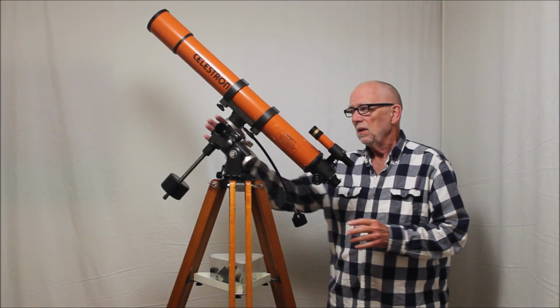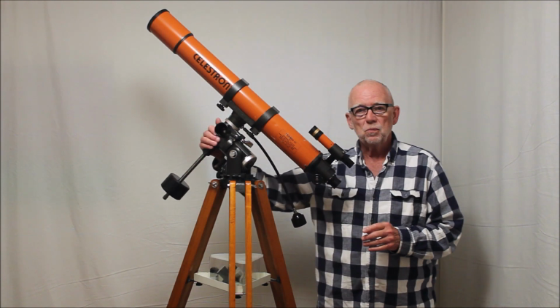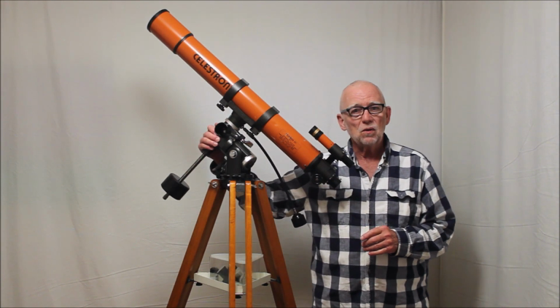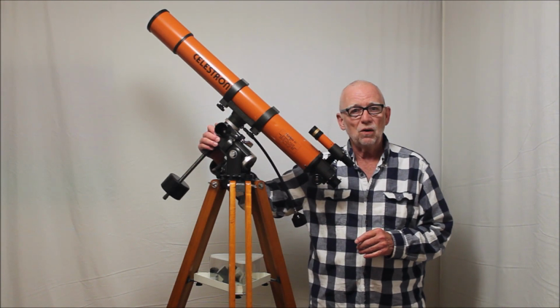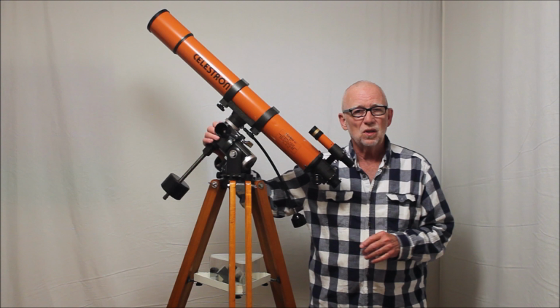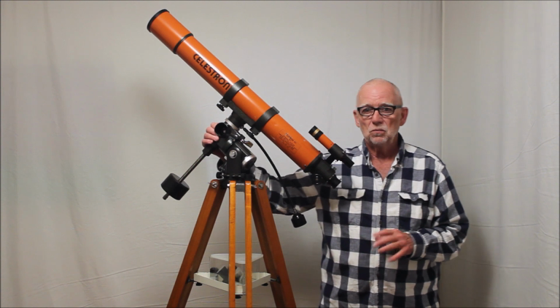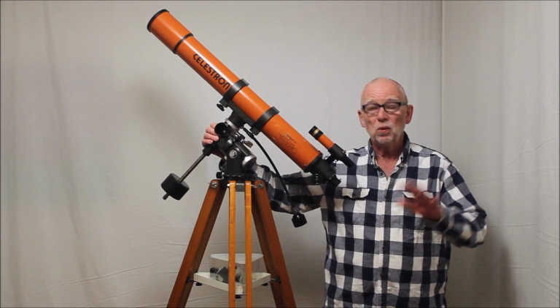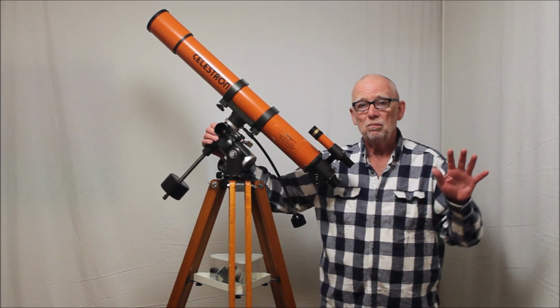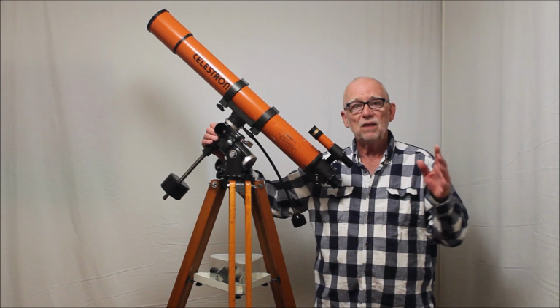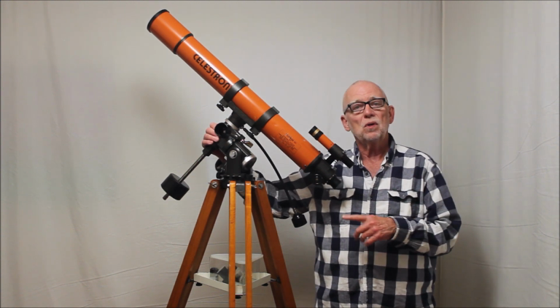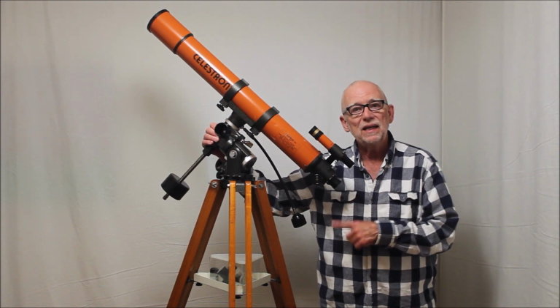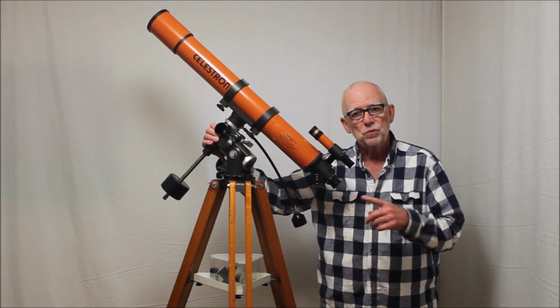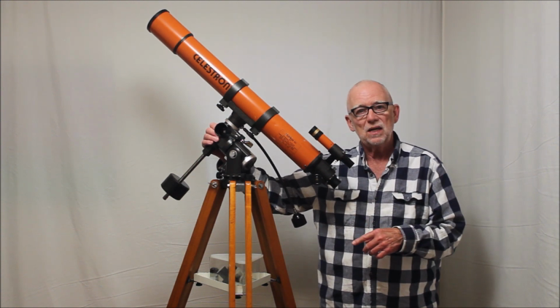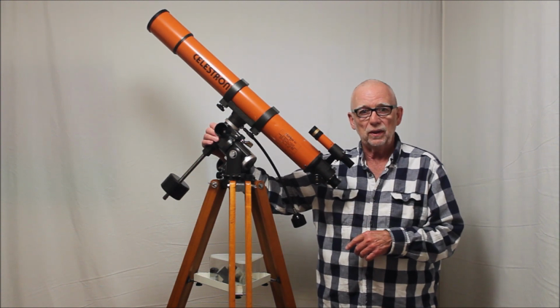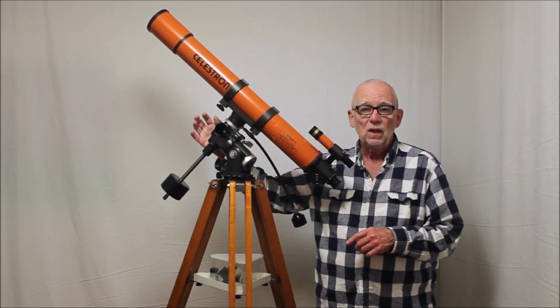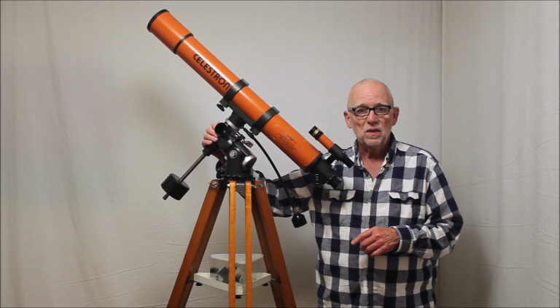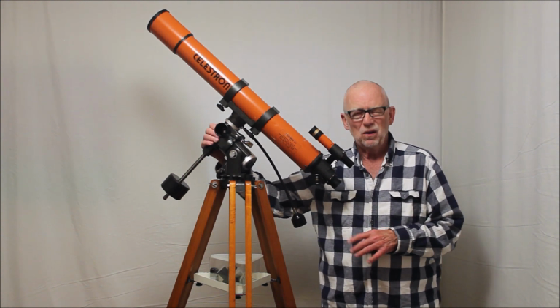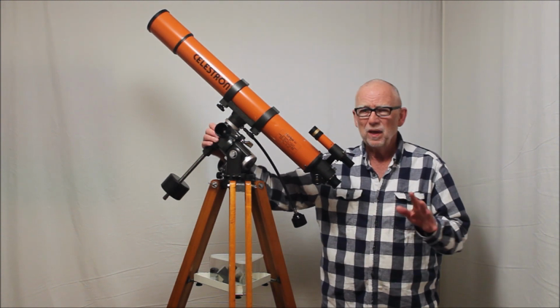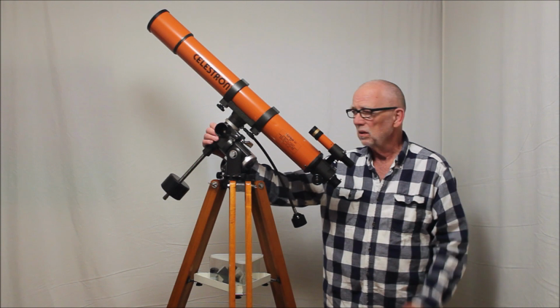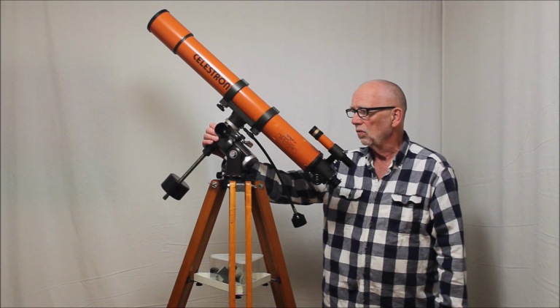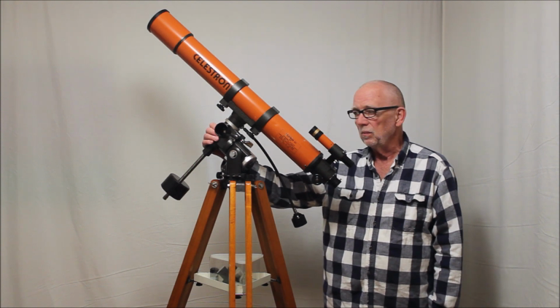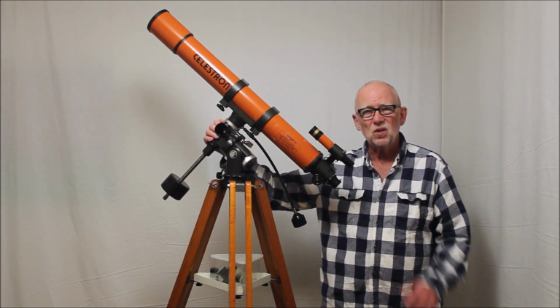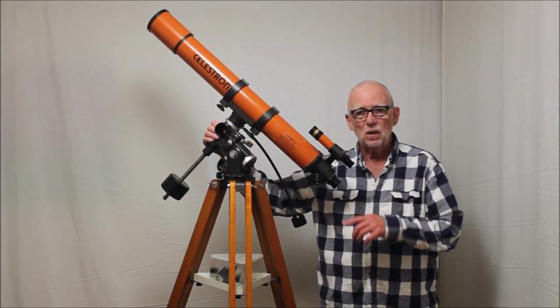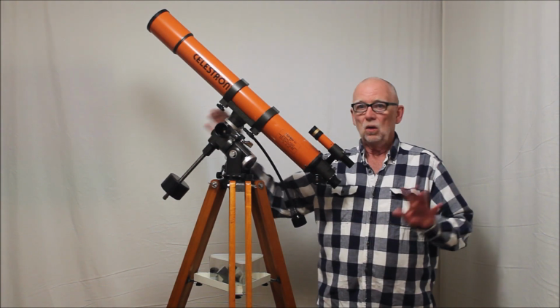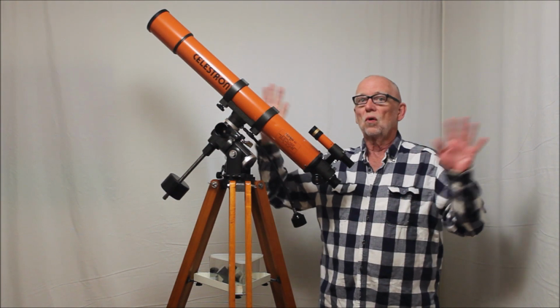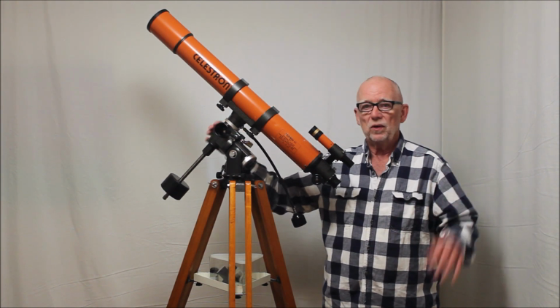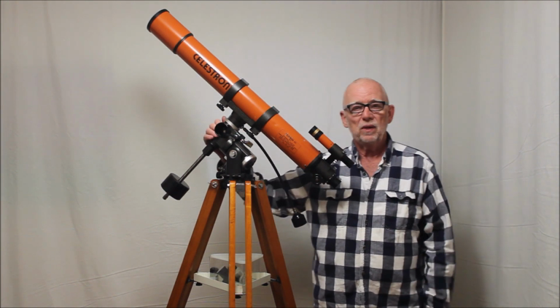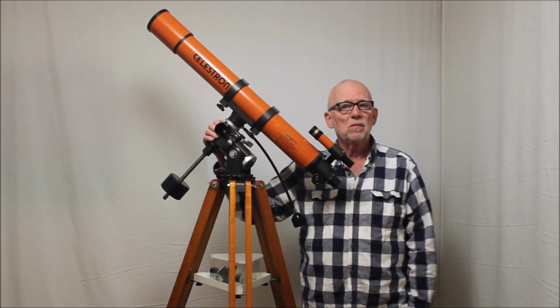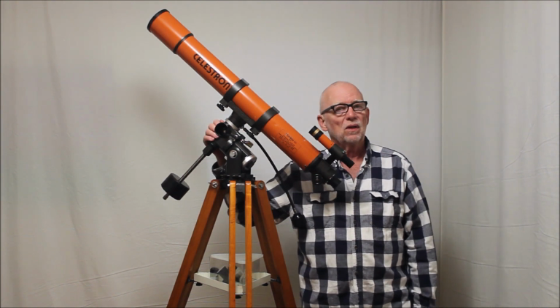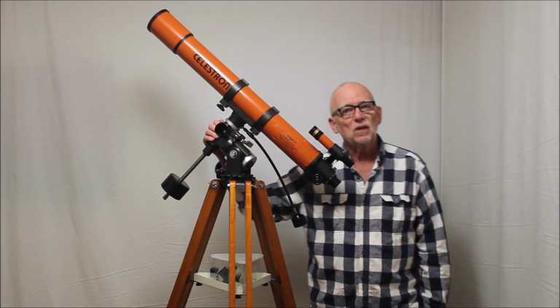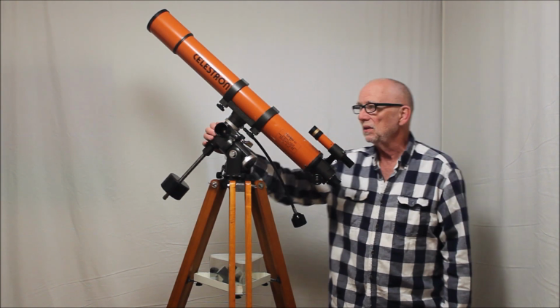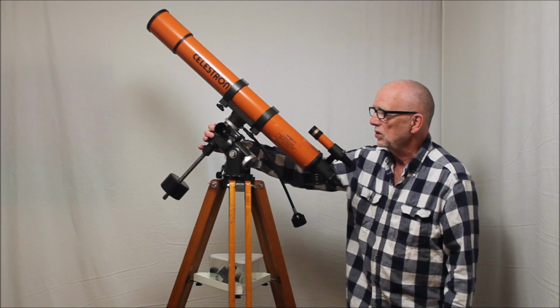This Polaris mount is a superb mount. They even put an 8 inch Schmidt-Cassegrain on this mount, which may have been a little overkill, but this is great for an 80mm F11 telescope.